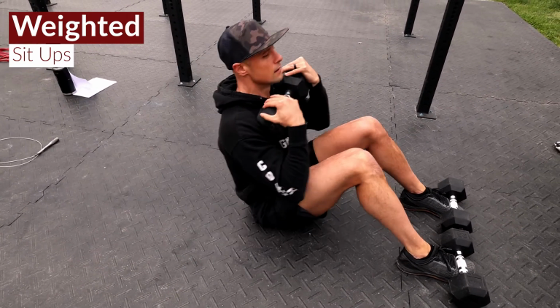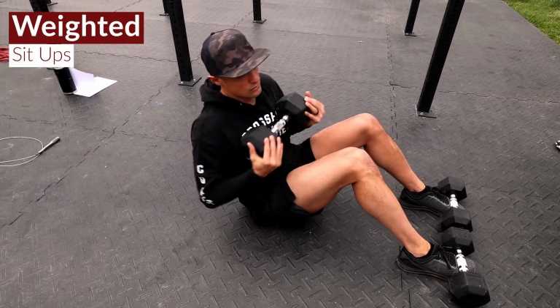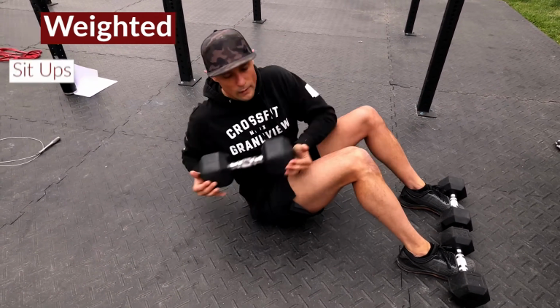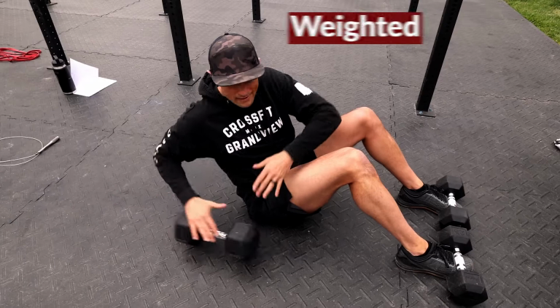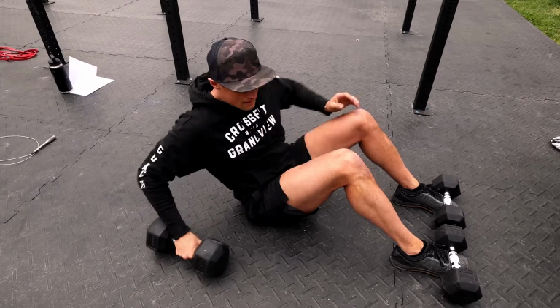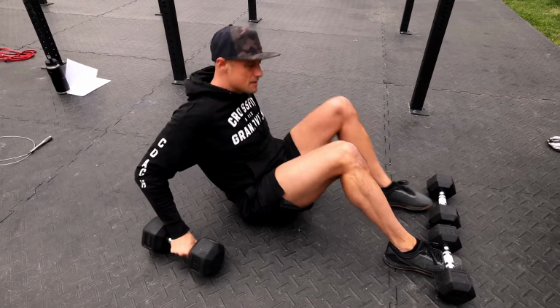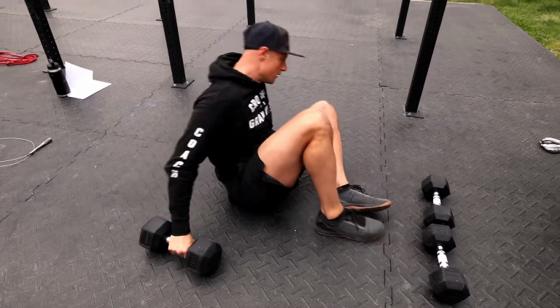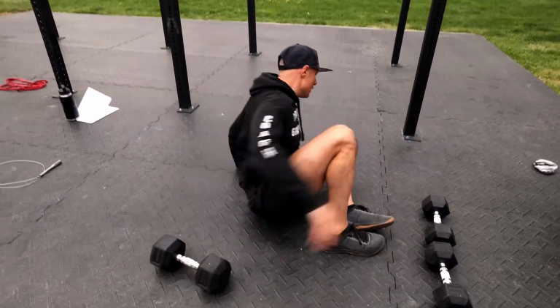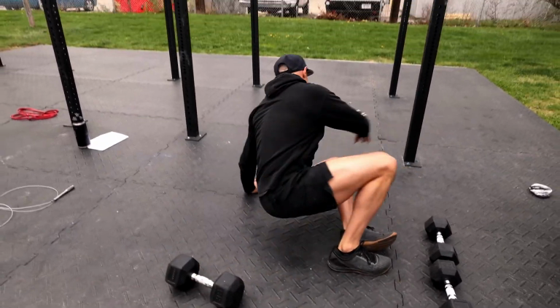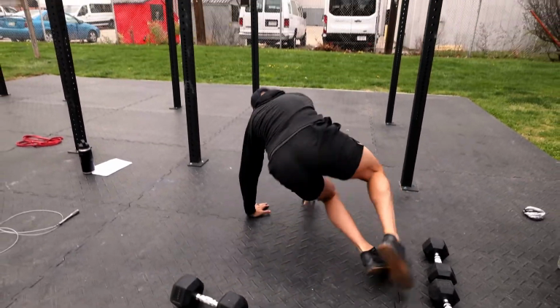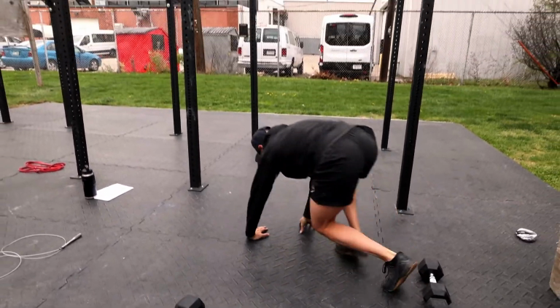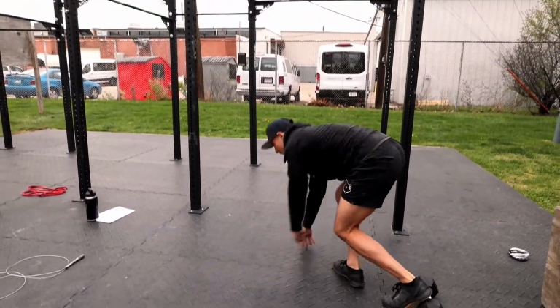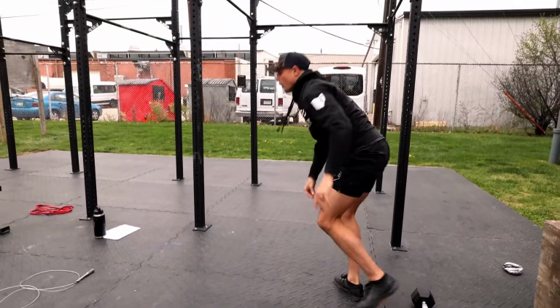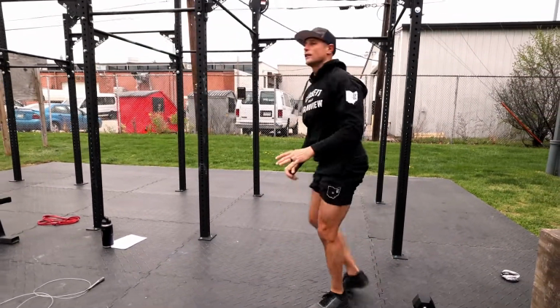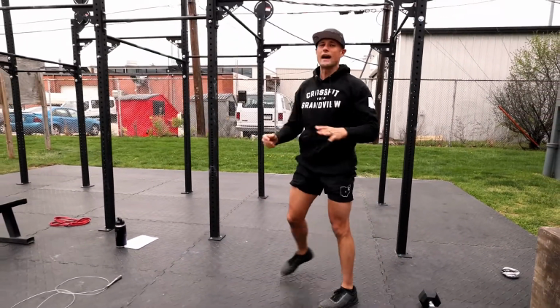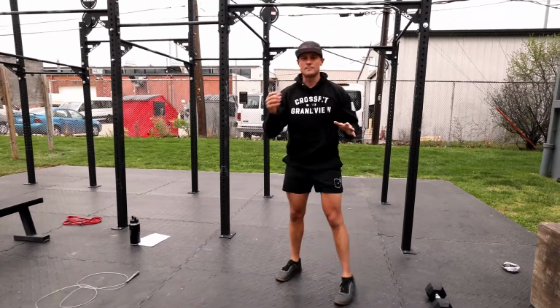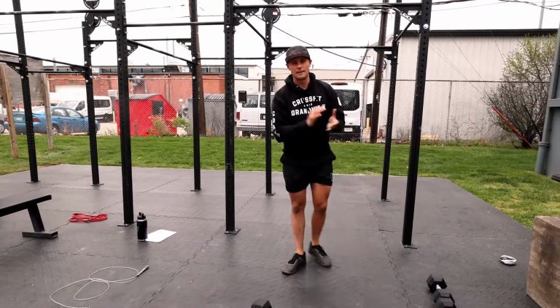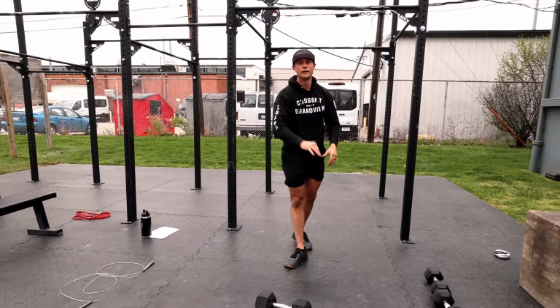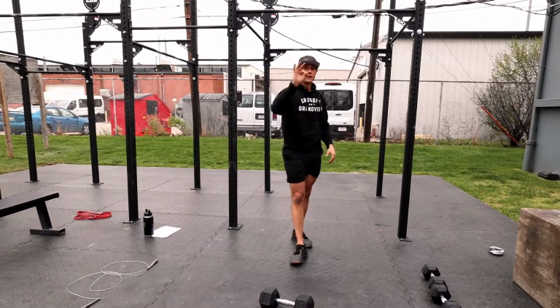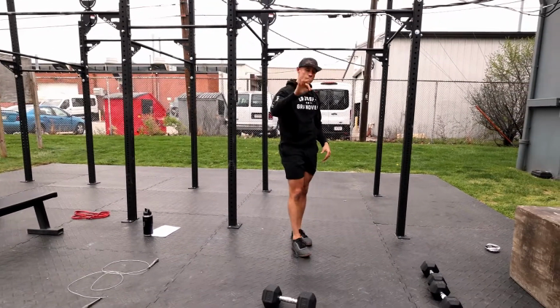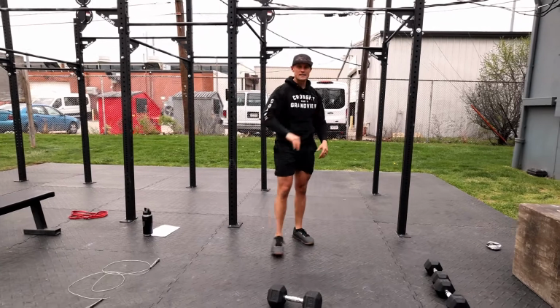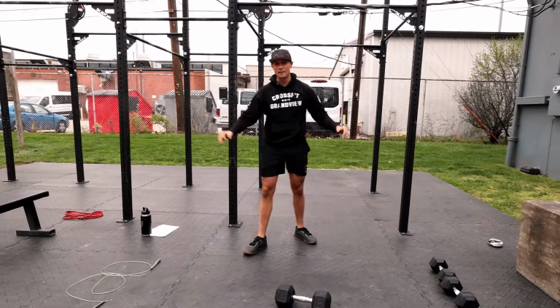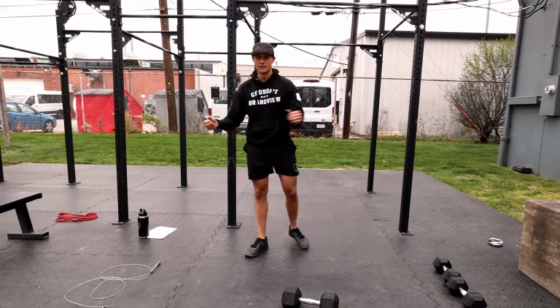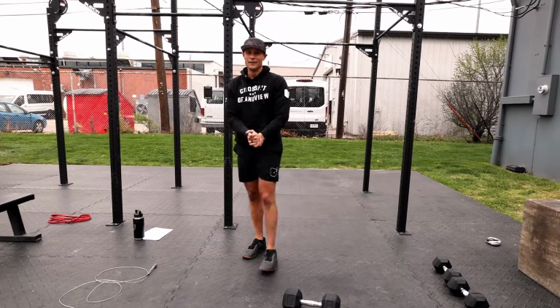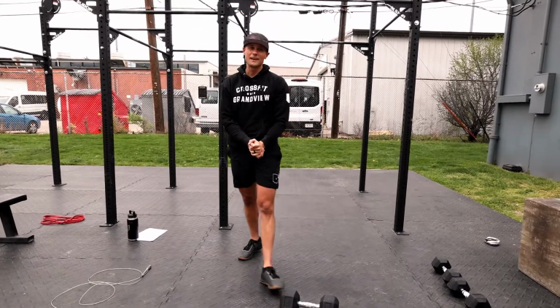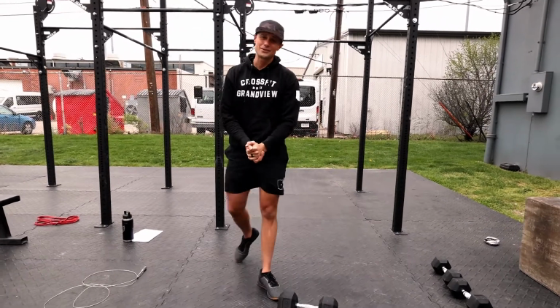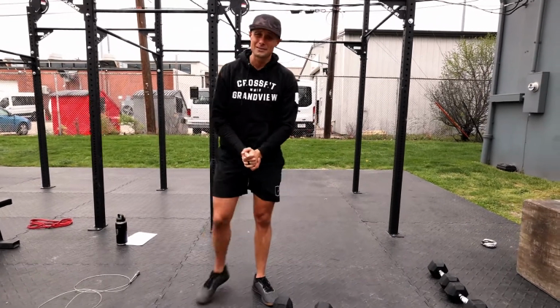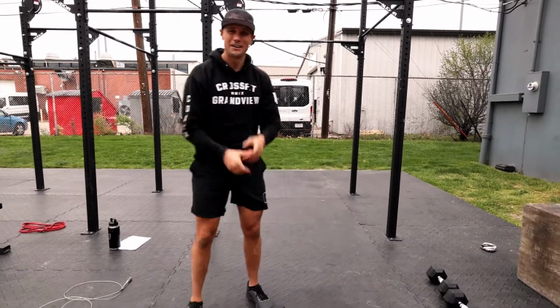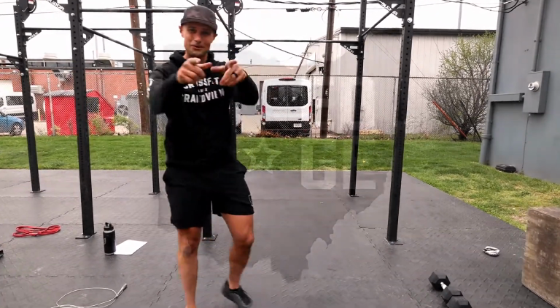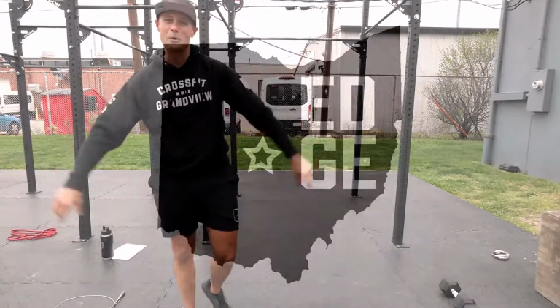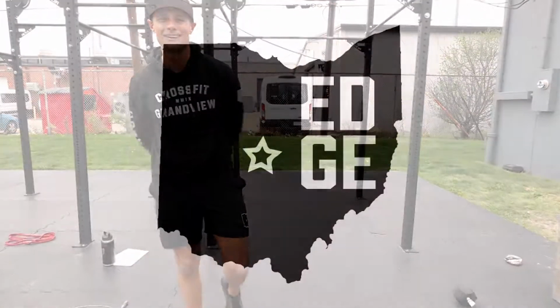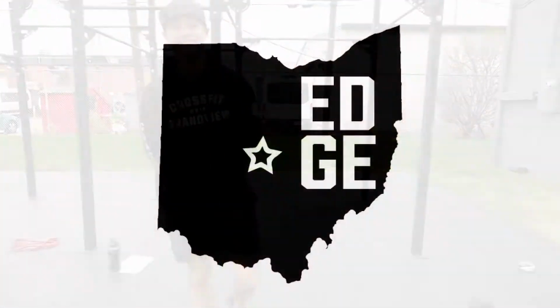So it's 20 weighted sit-ups, and you're flowing through that rep scheme three times. Hope you guys enjoy this one. We'll see you tomorrow.